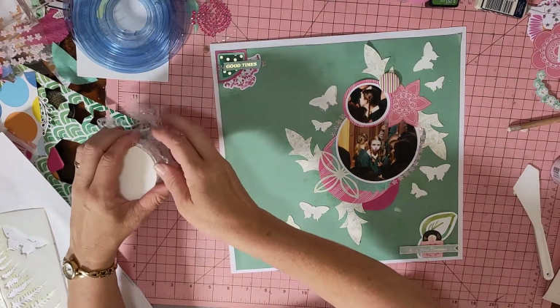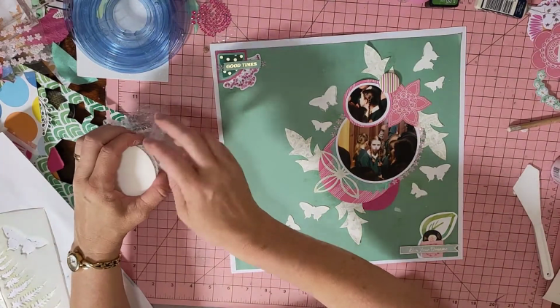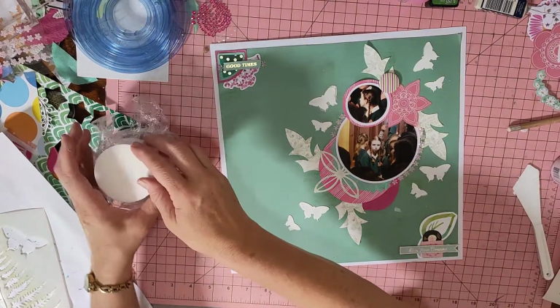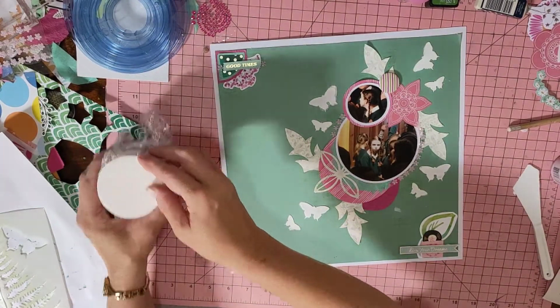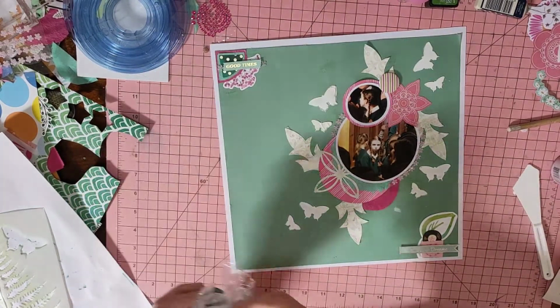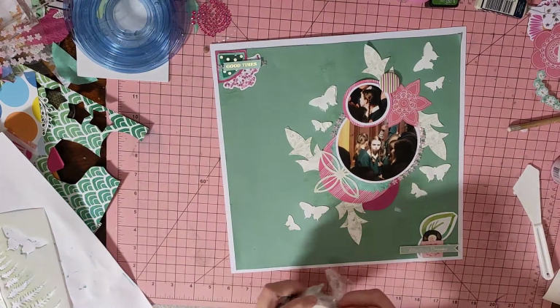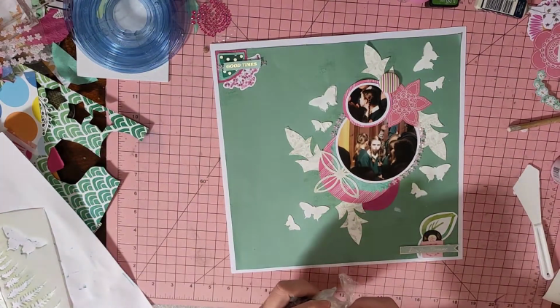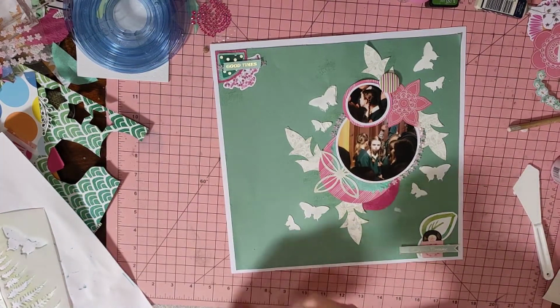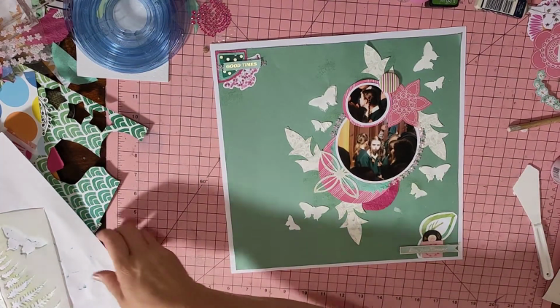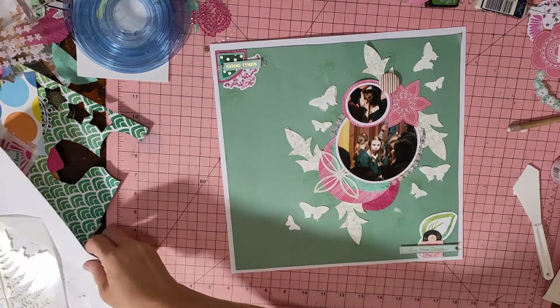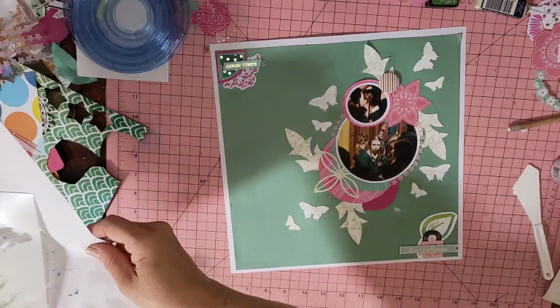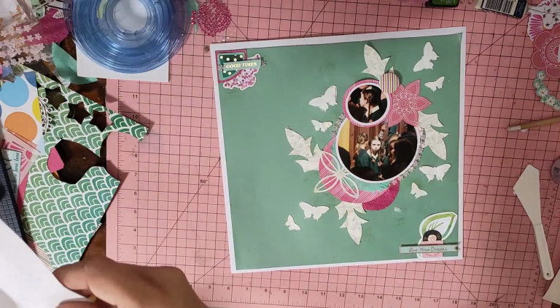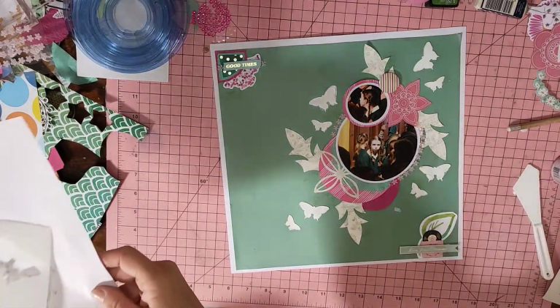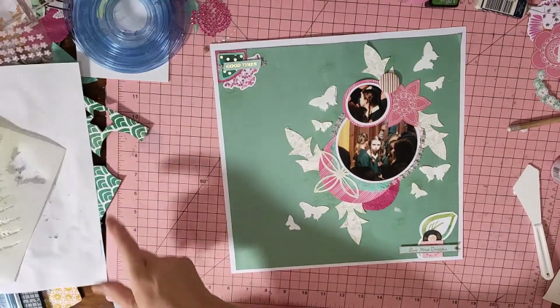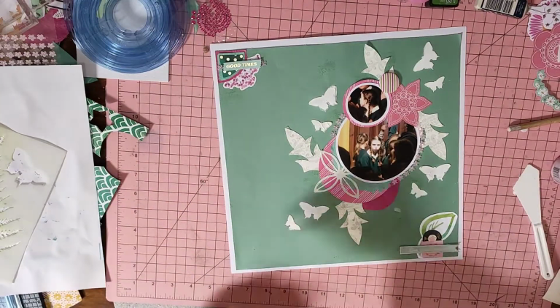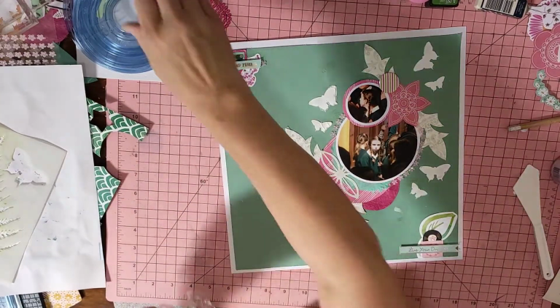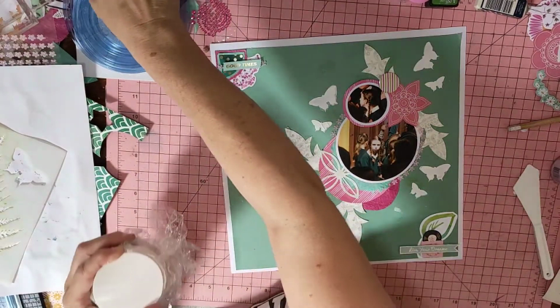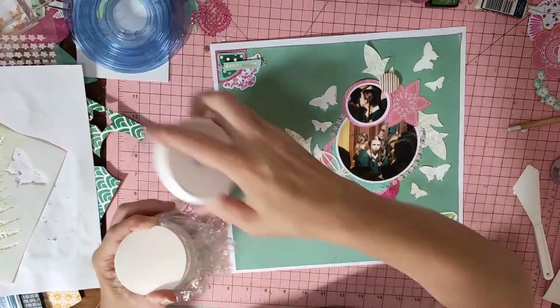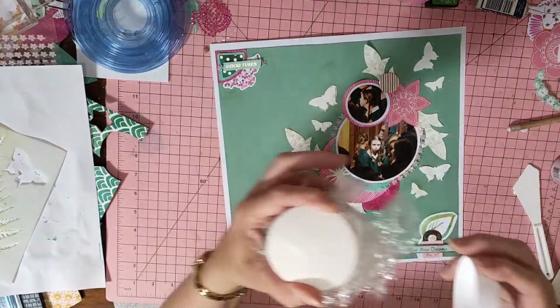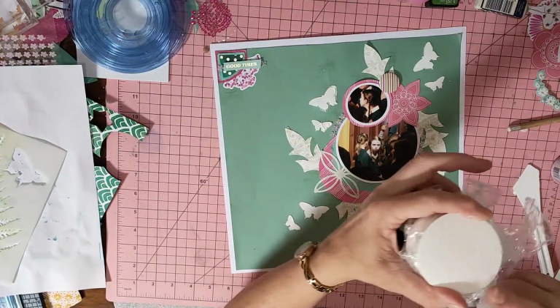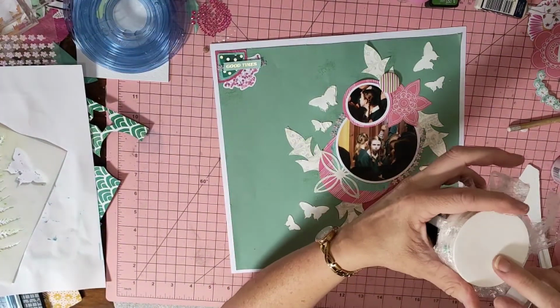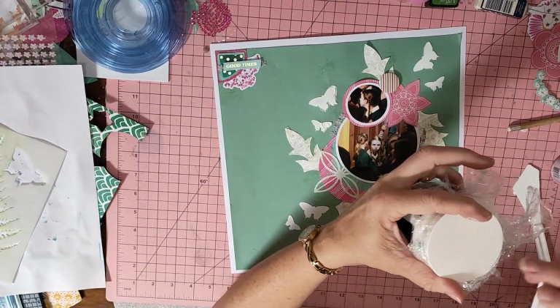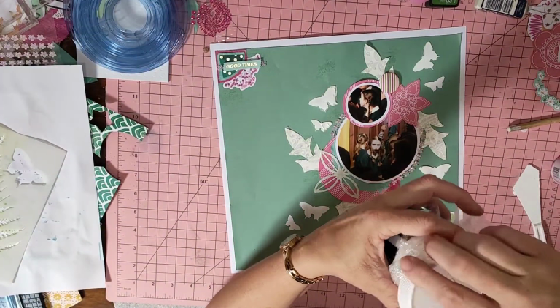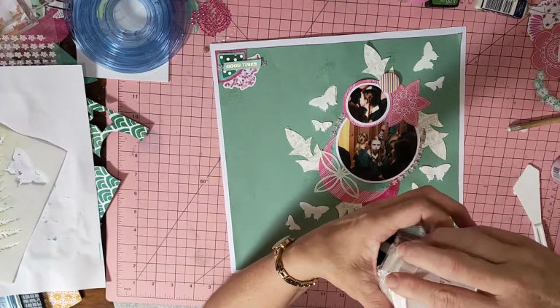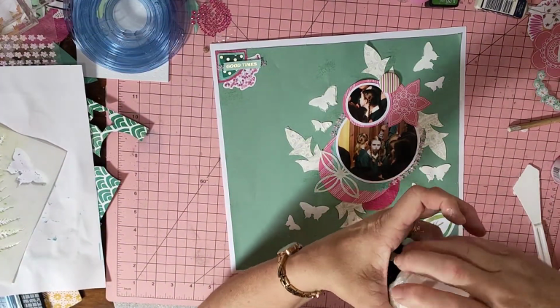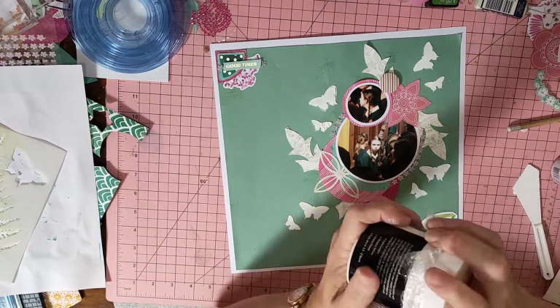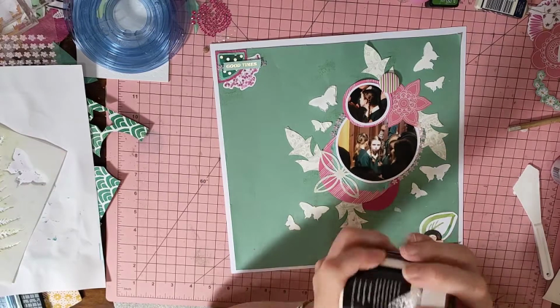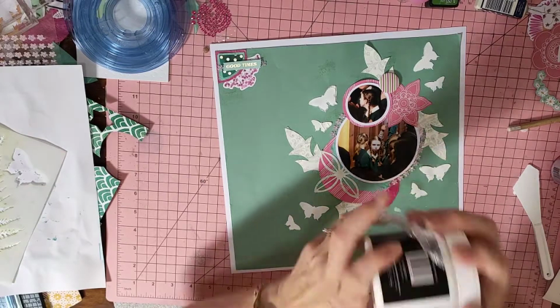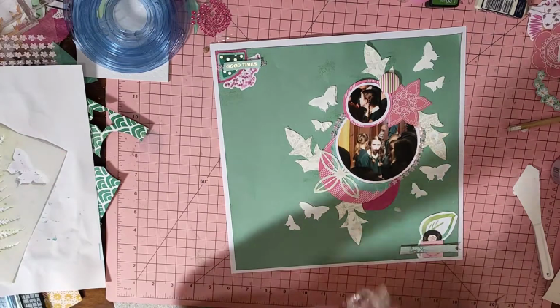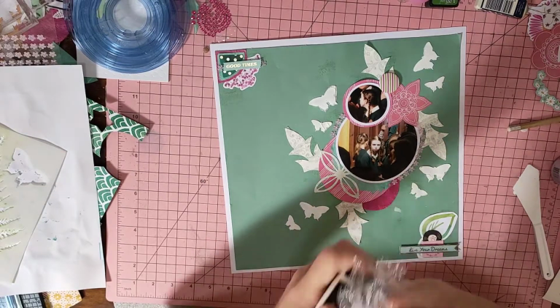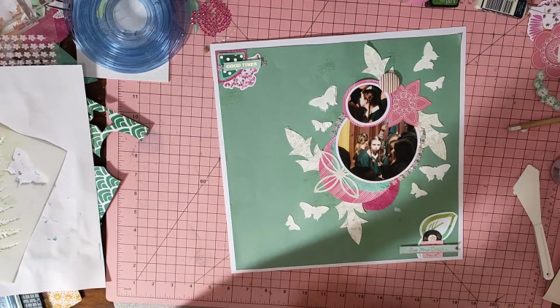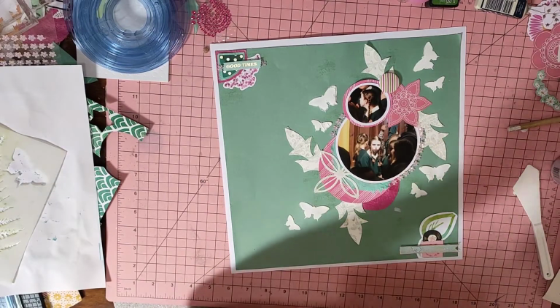I have cling wrap over my texture paste — I know I've lost my lid. There it is. I have cling wrap over my texture paste because it keeps it for a lot longer.